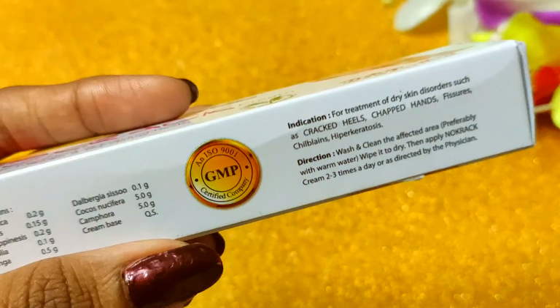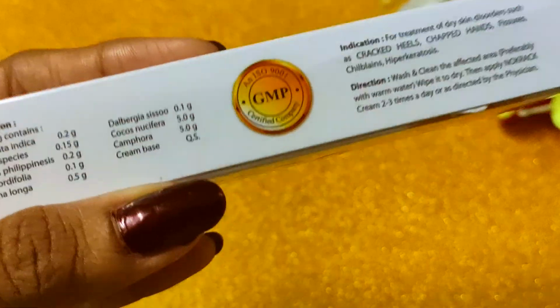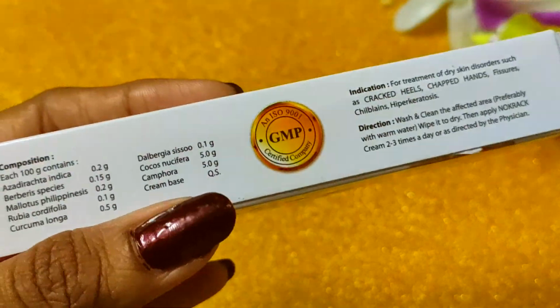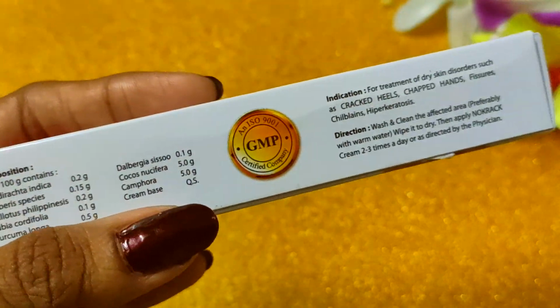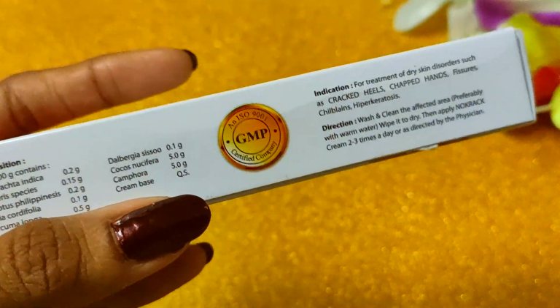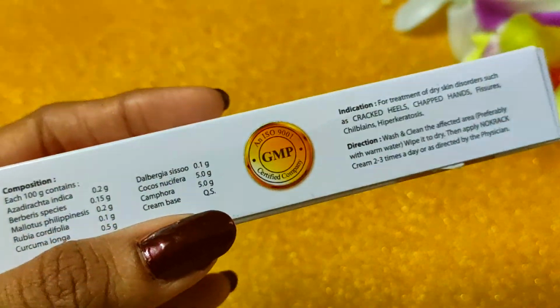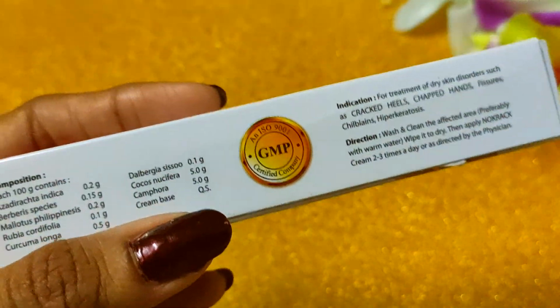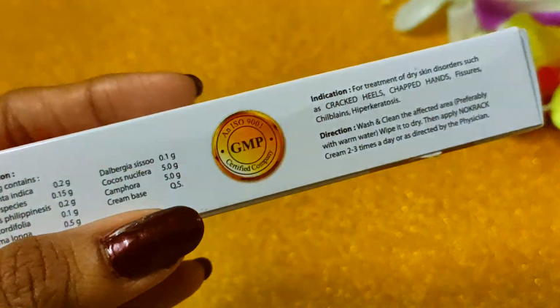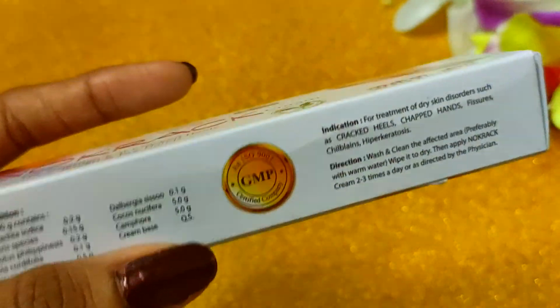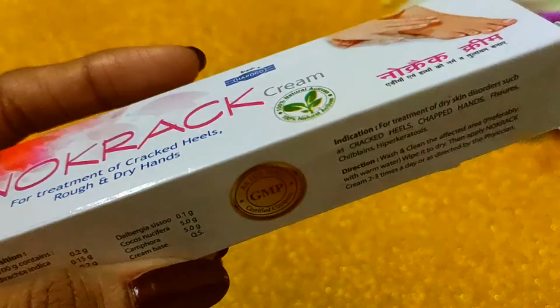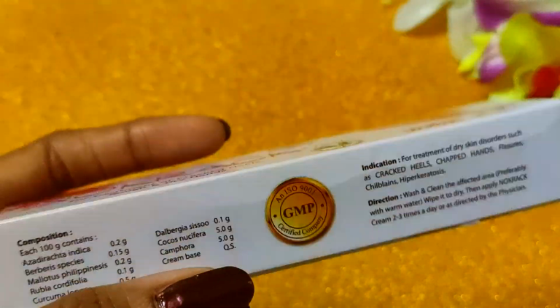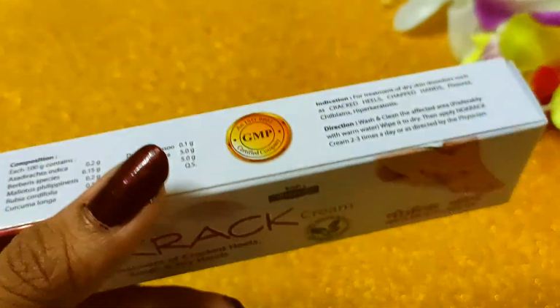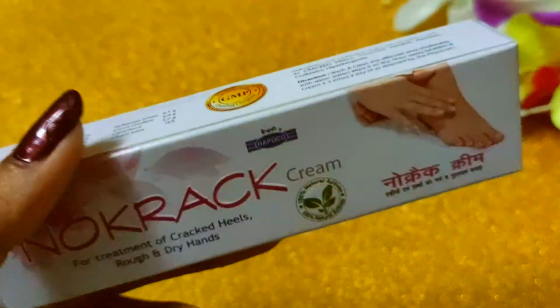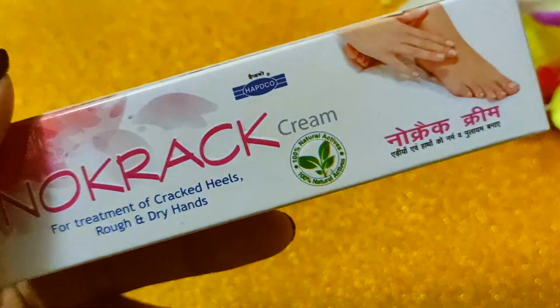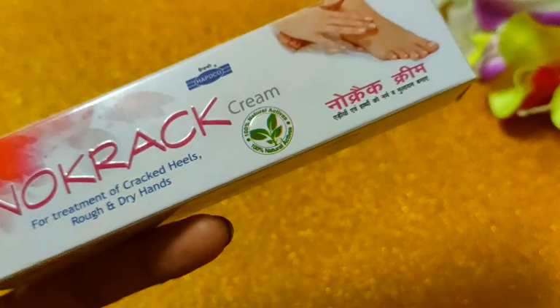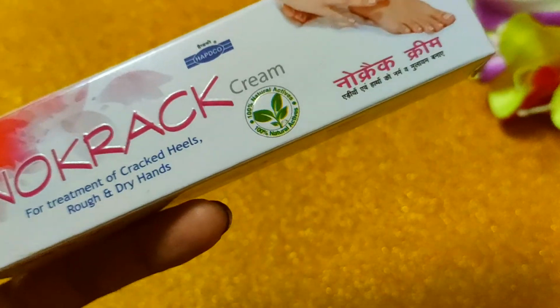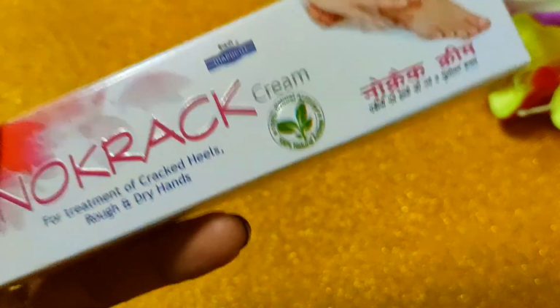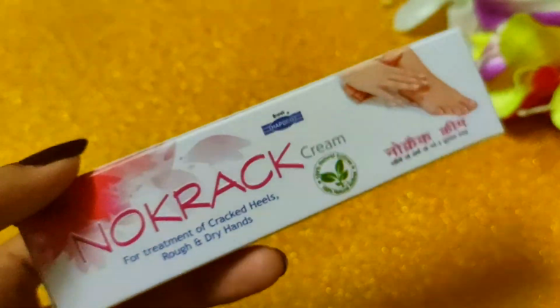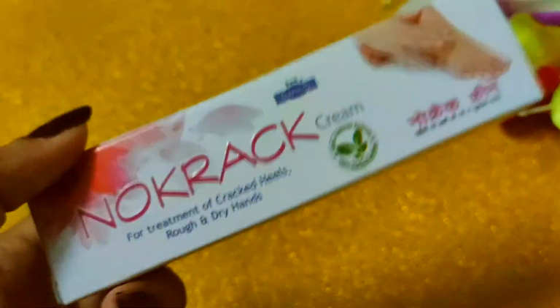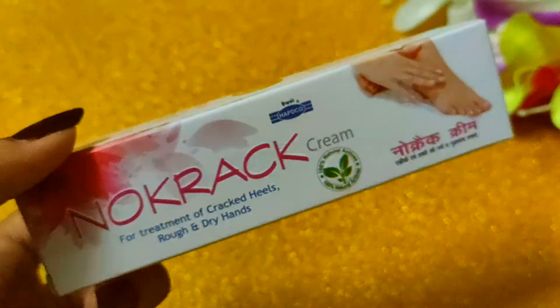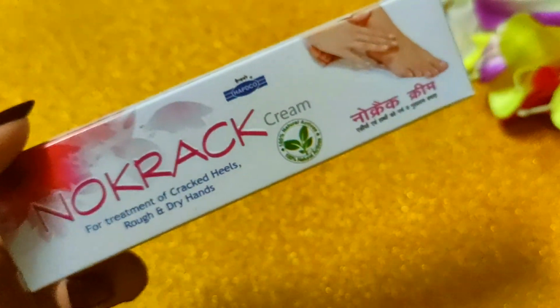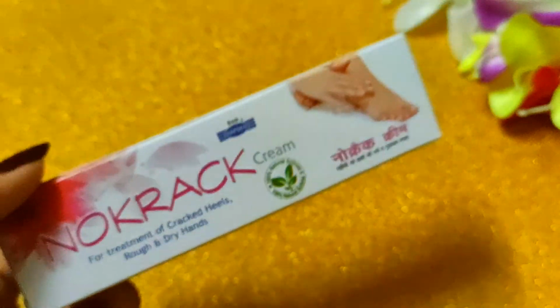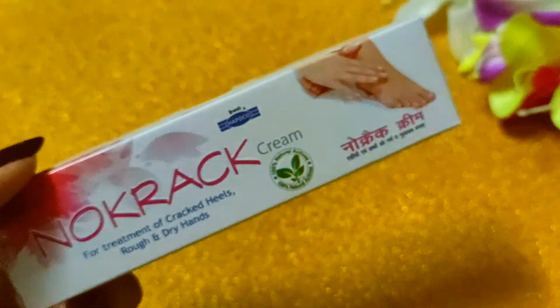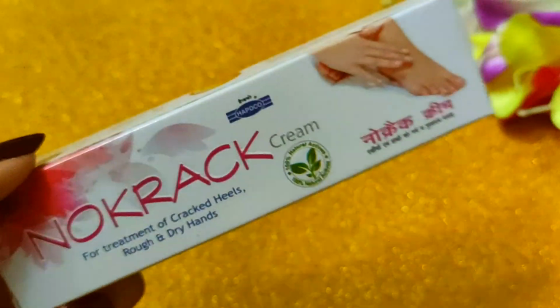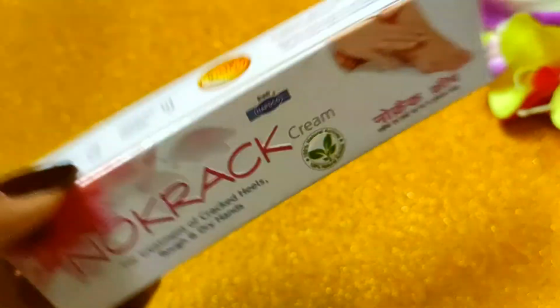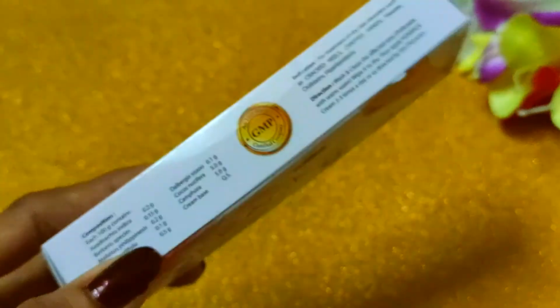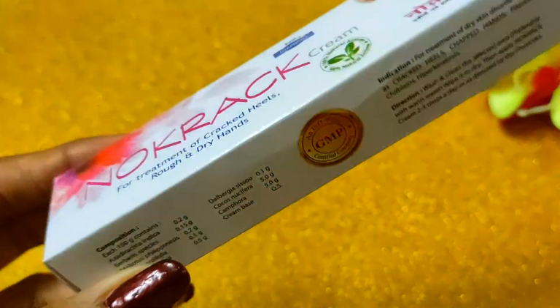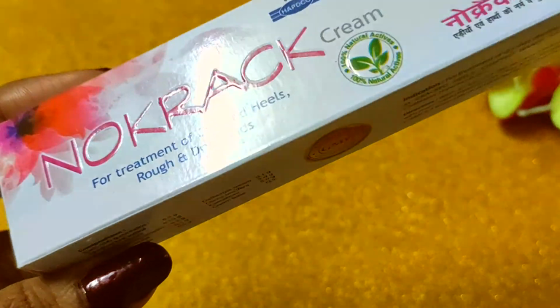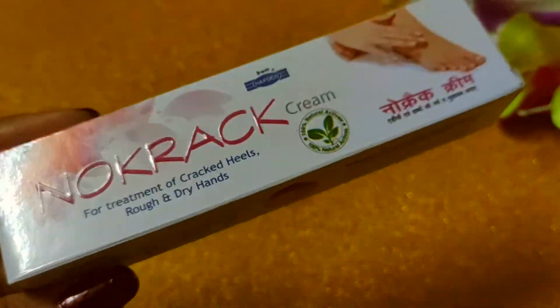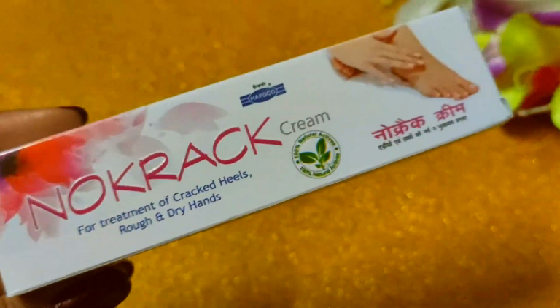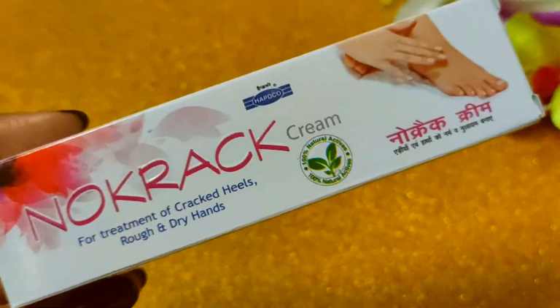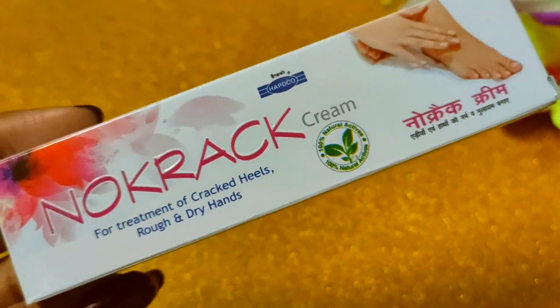This company is very safe and GMP certified. Their products are all natural and herbal, so you can easily go for this.